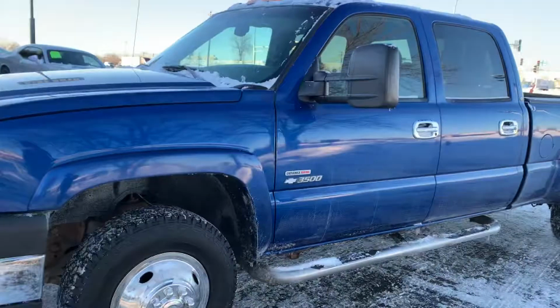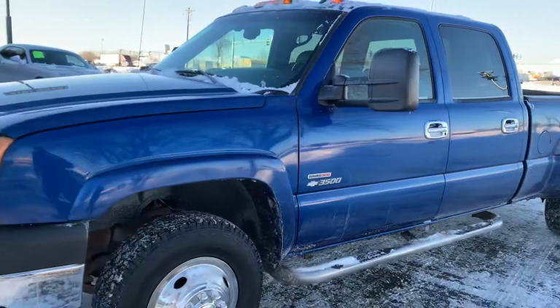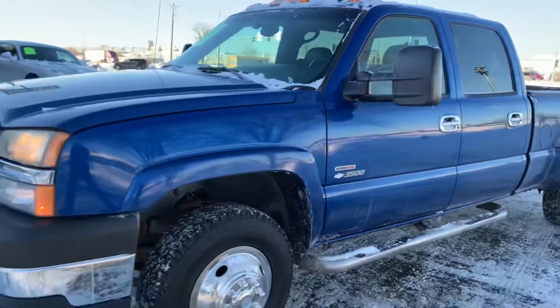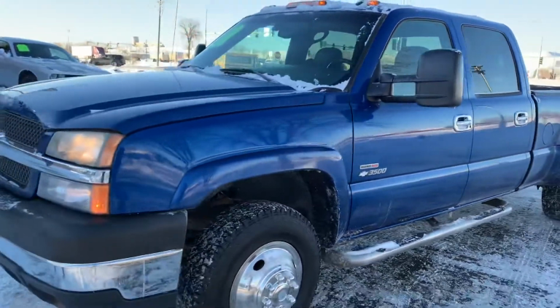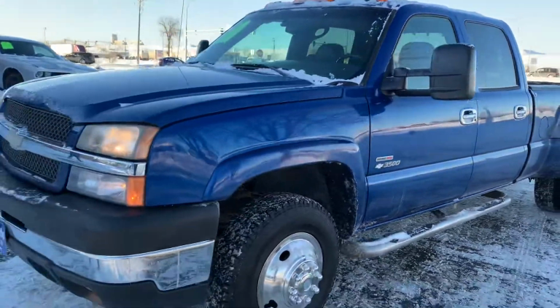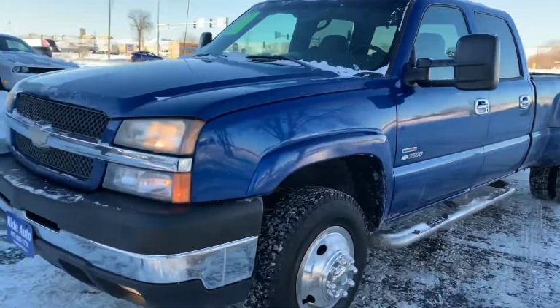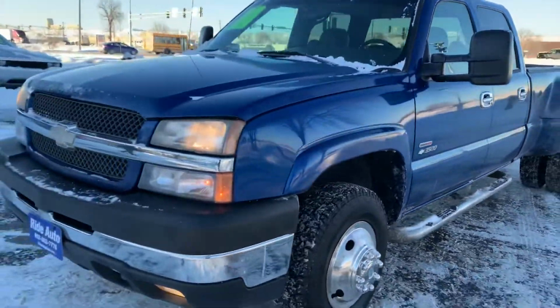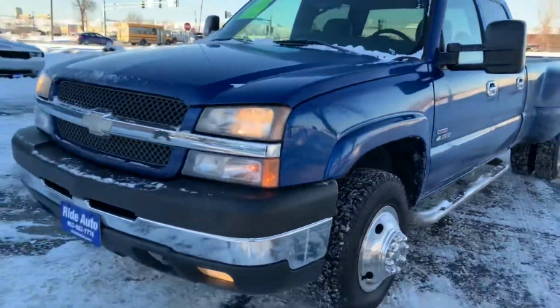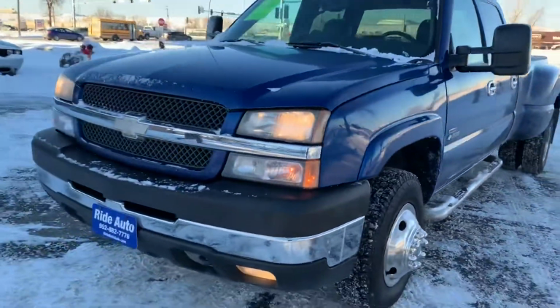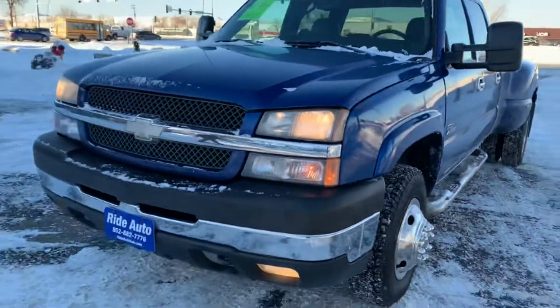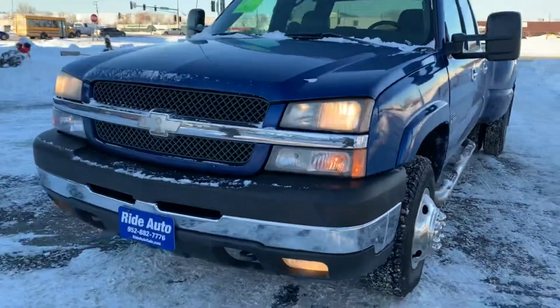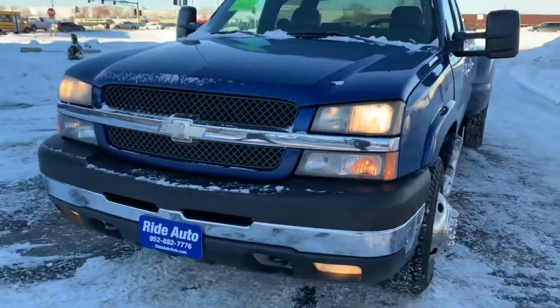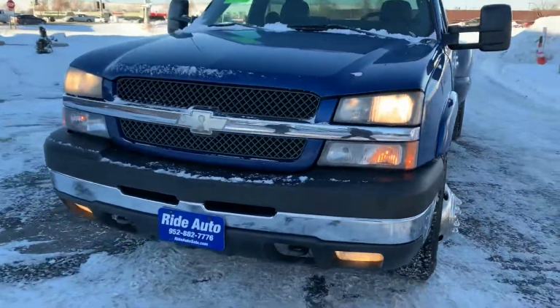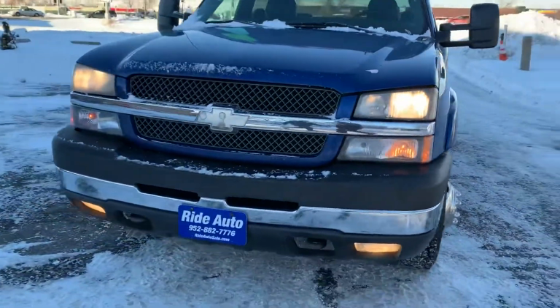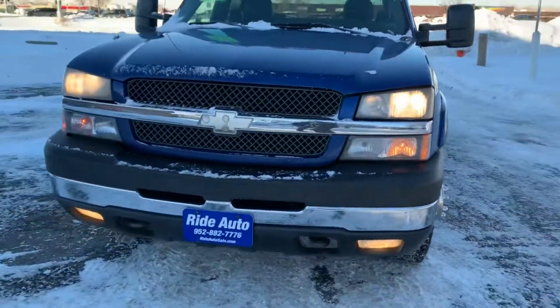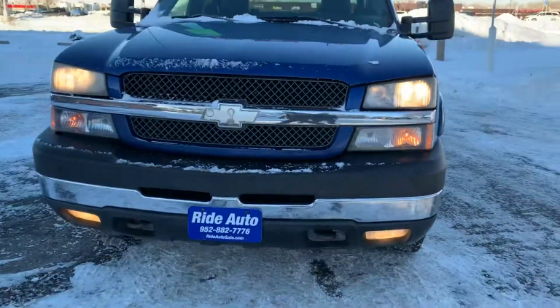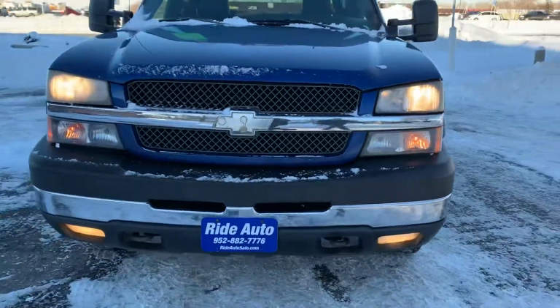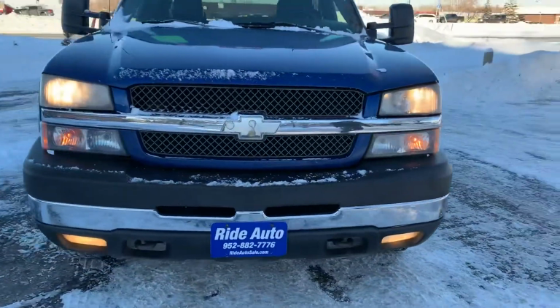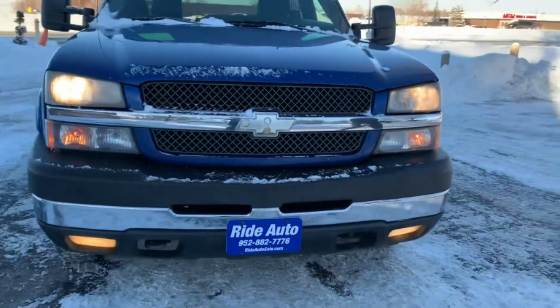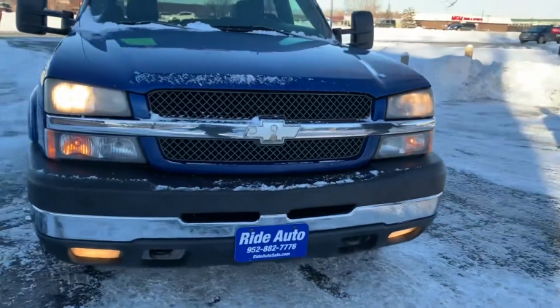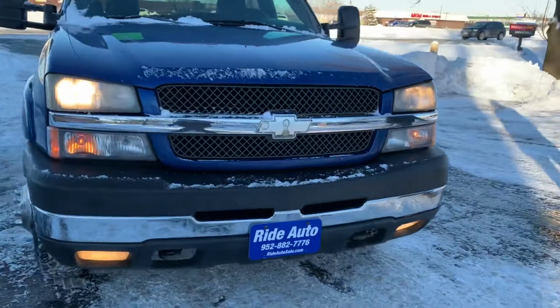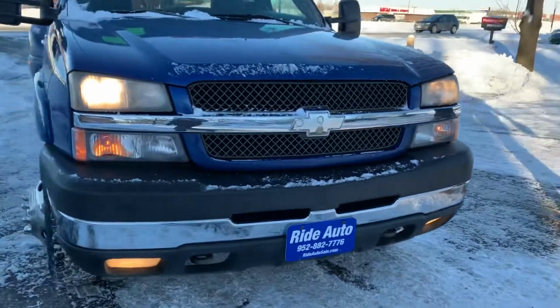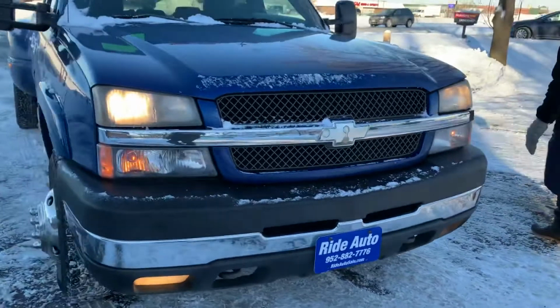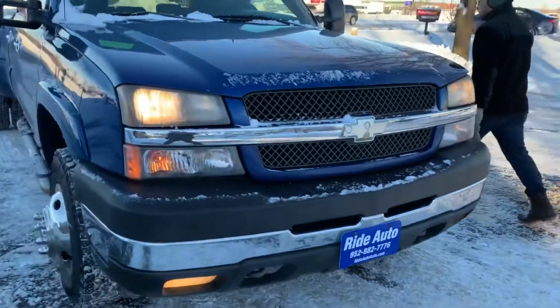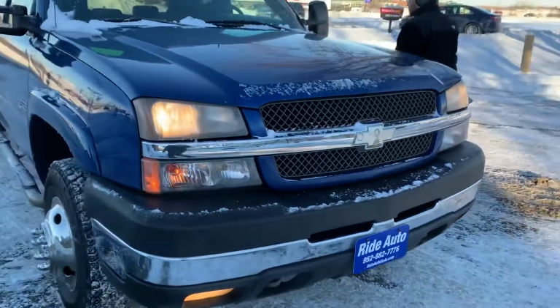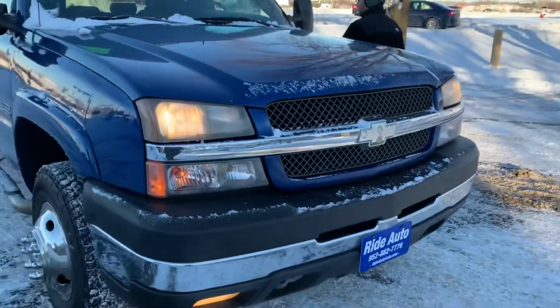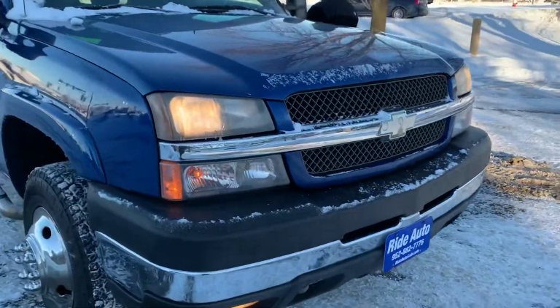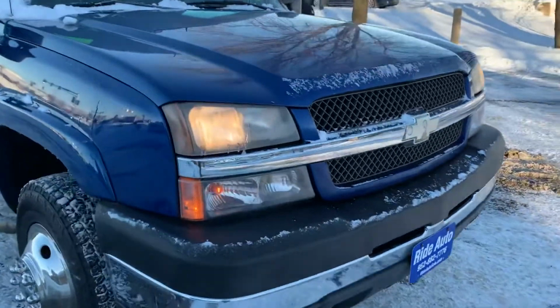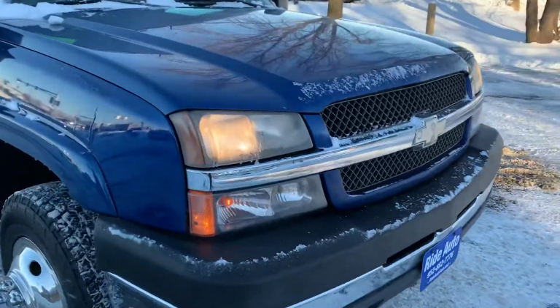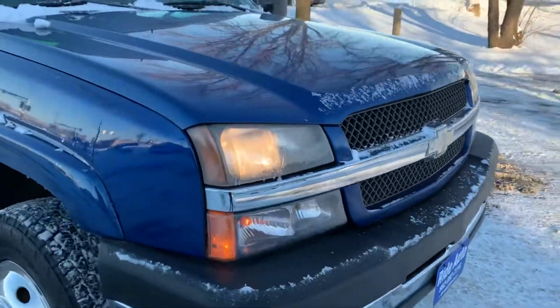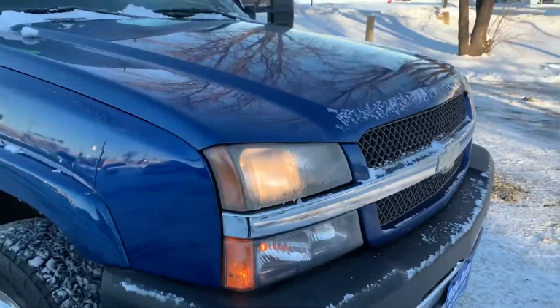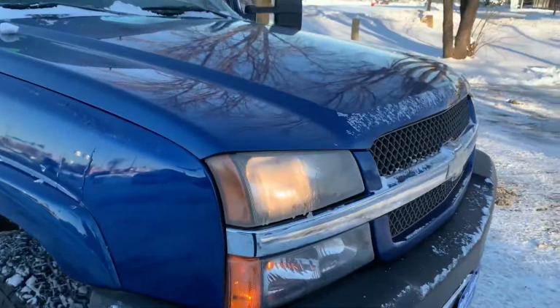It's a clean title vehicle. It's an out-of-state vehicle. We're gonna get close up and show you the condition of the vehicle. It's got the tow hooks, the fog lights, and an engine block heater.